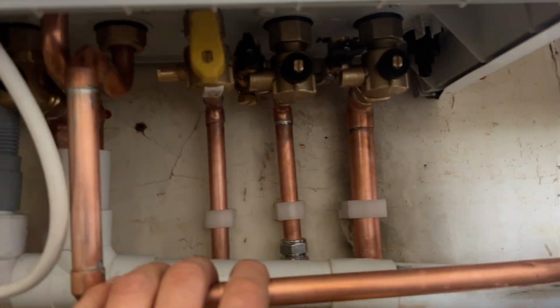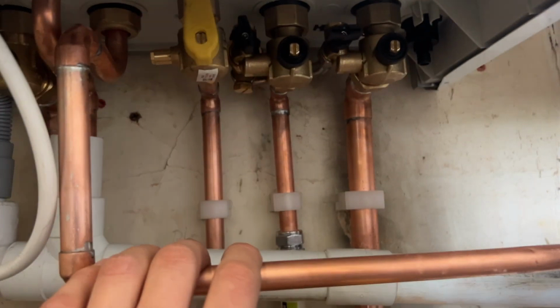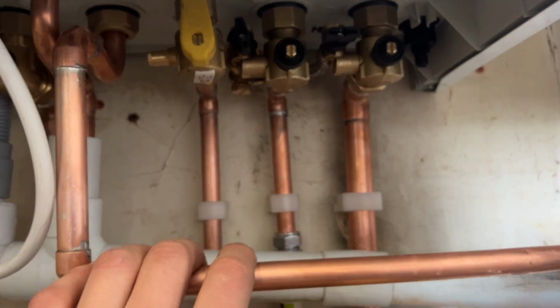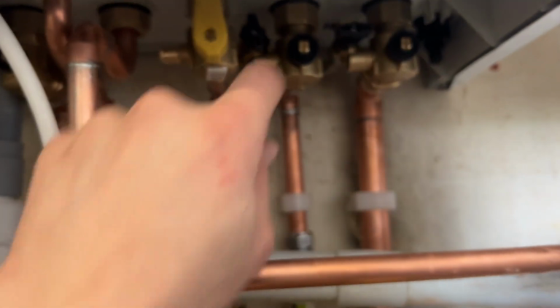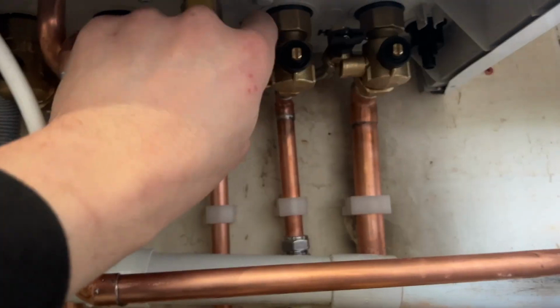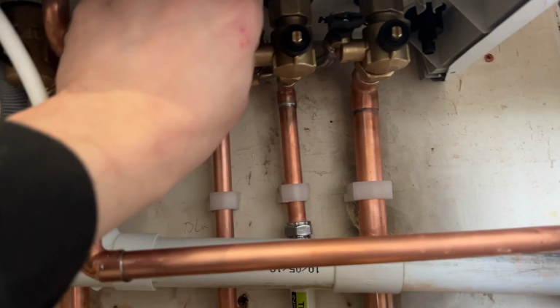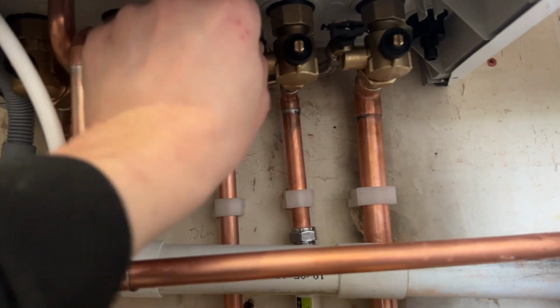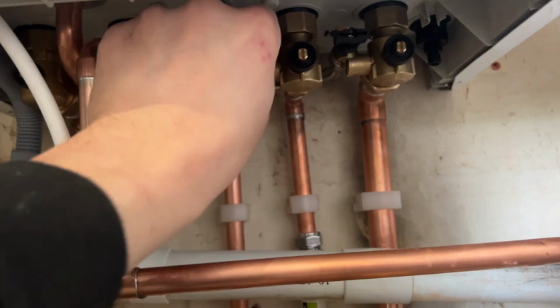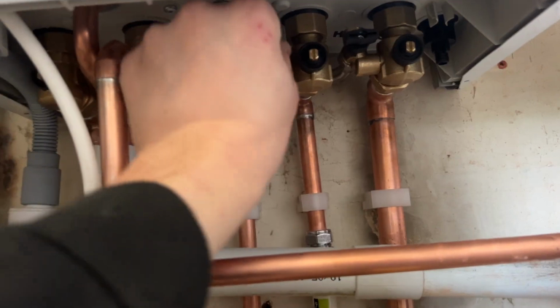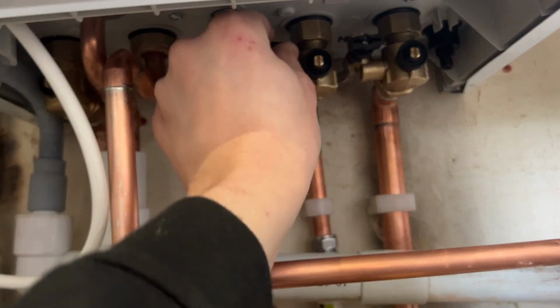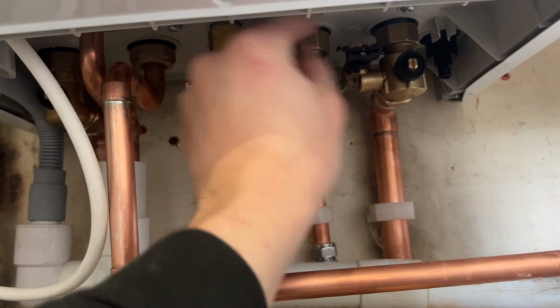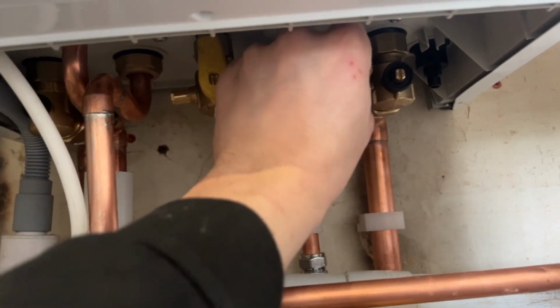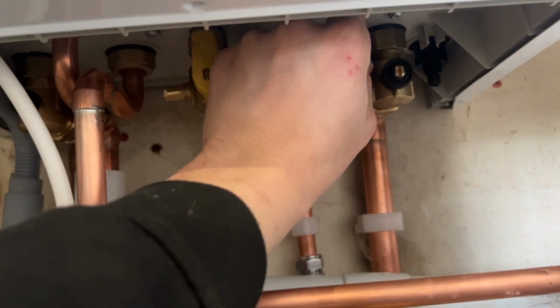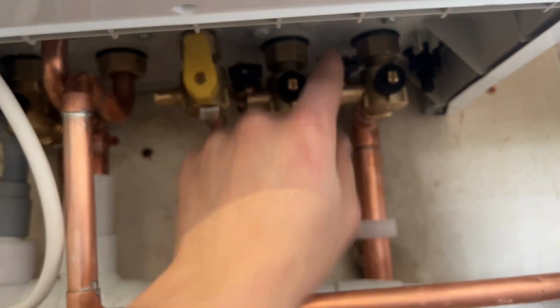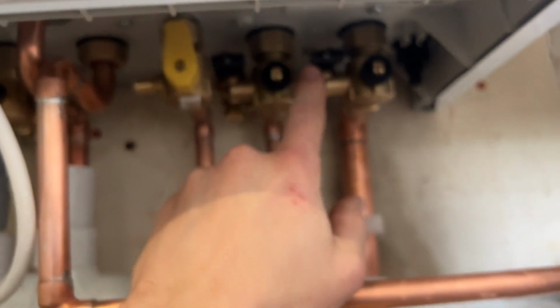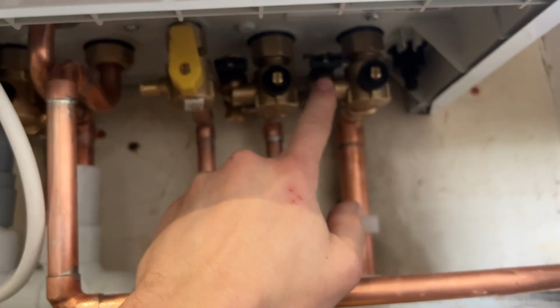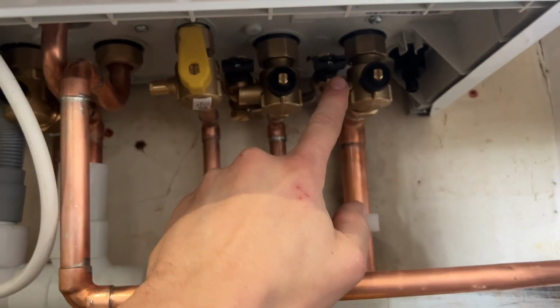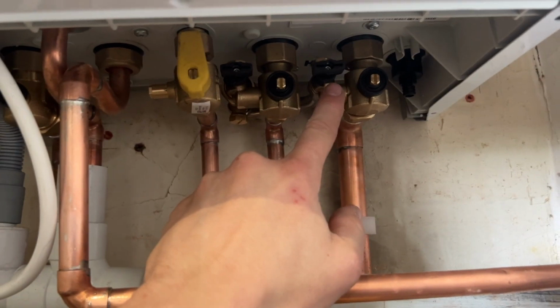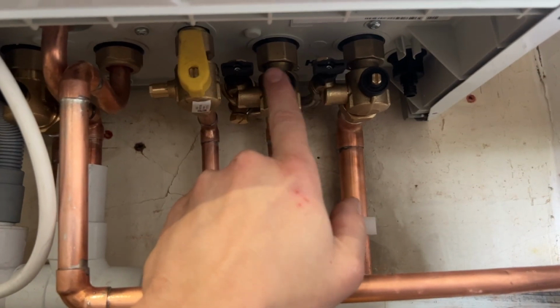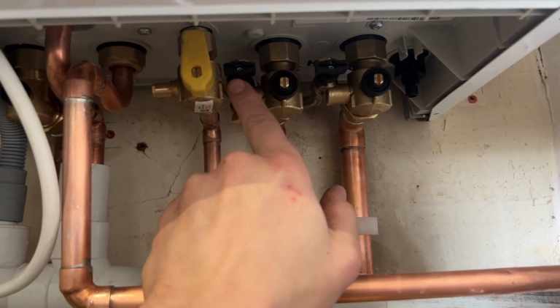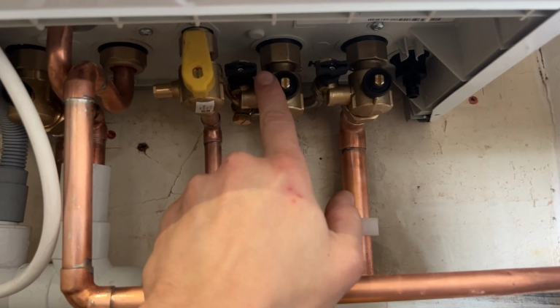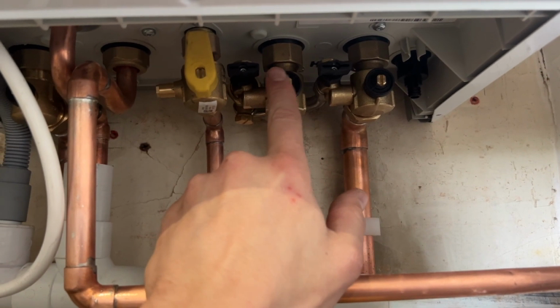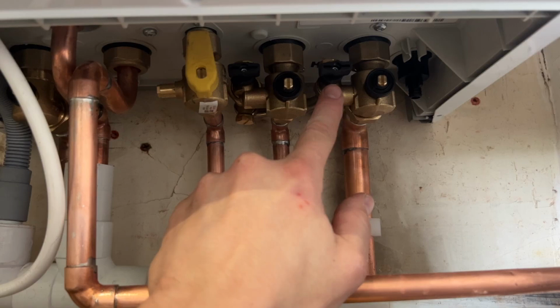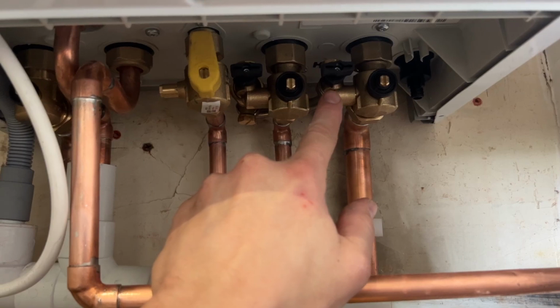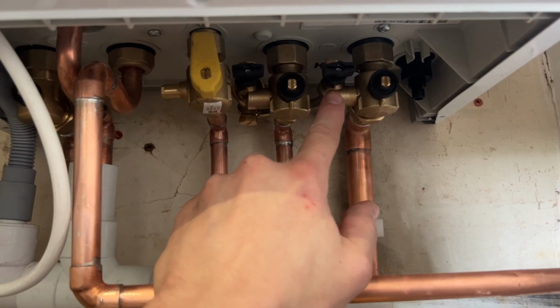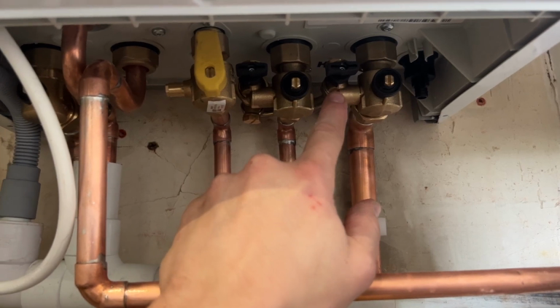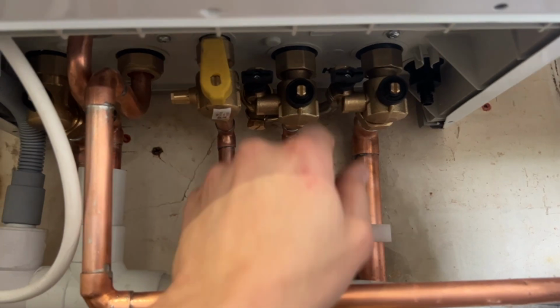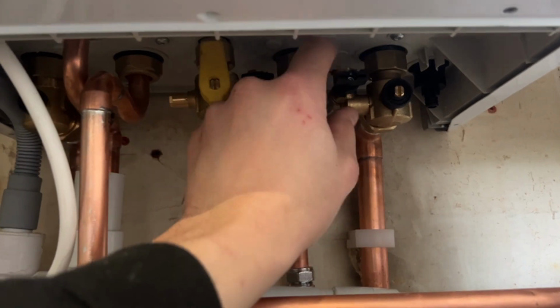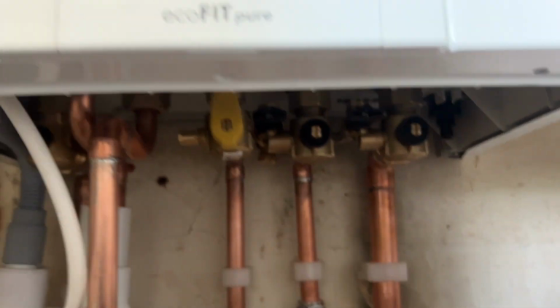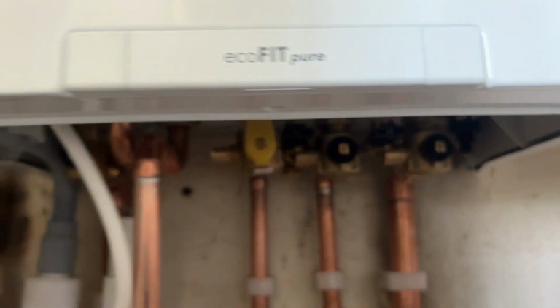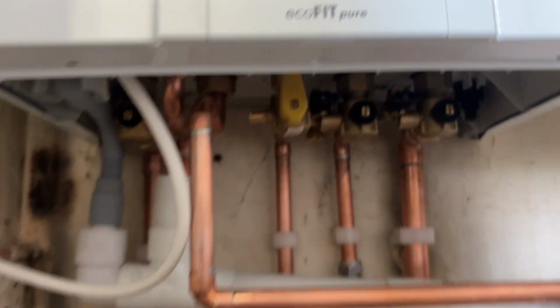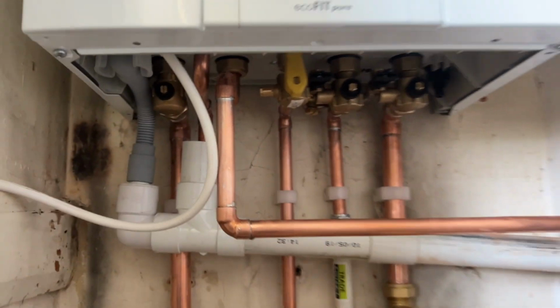Once you're happy with the pressure, go back to the black taps and turn them both off. When they're off they're across like this.